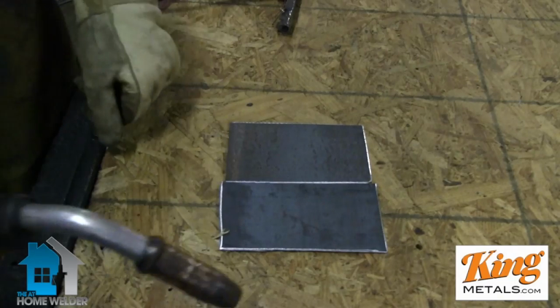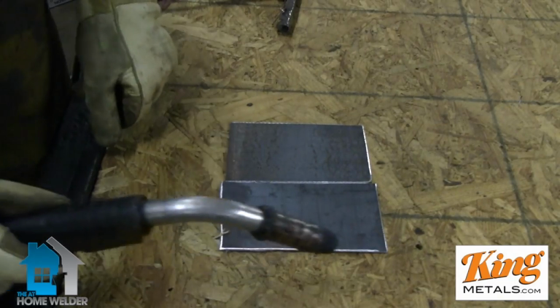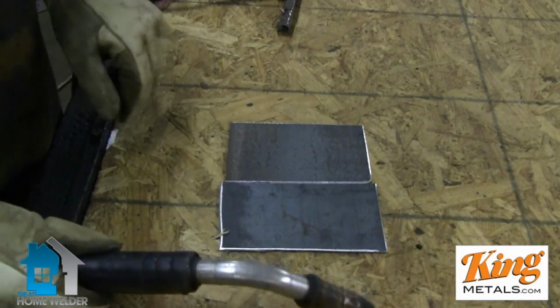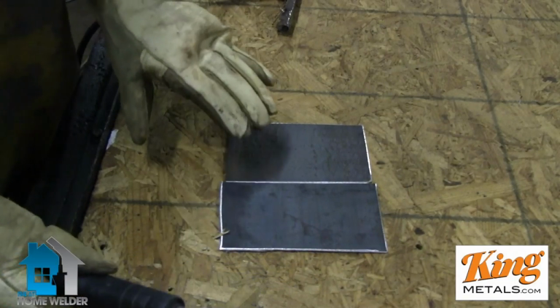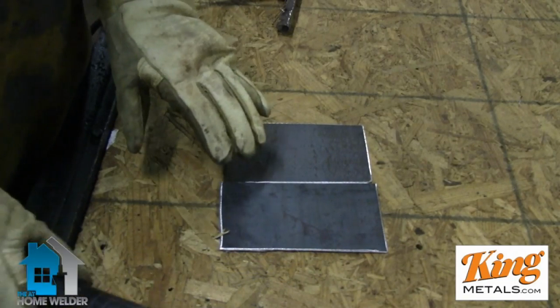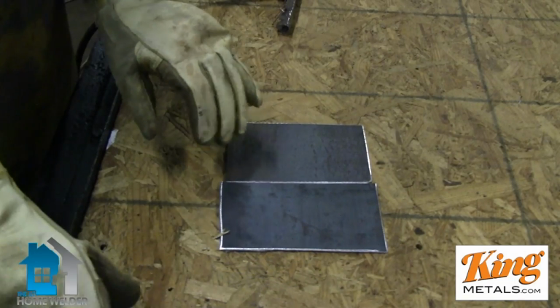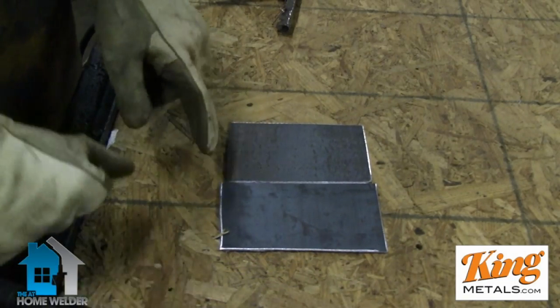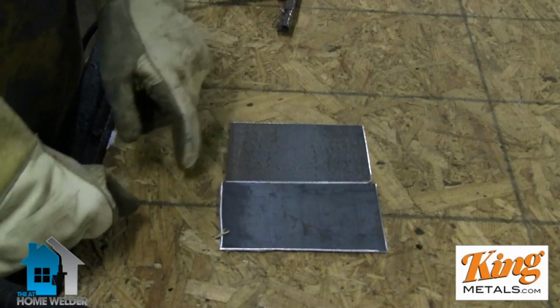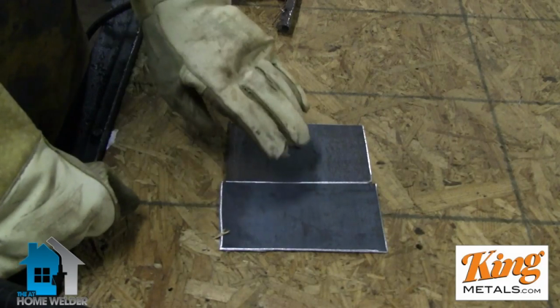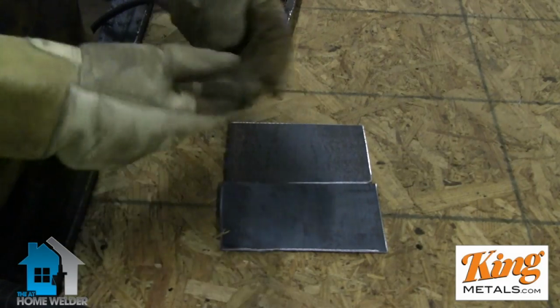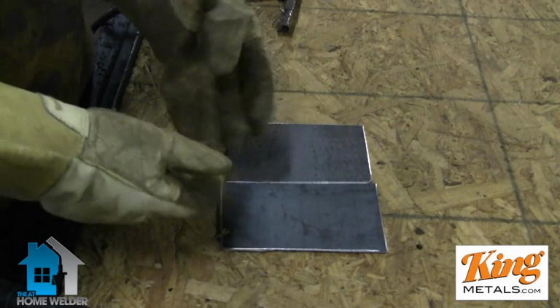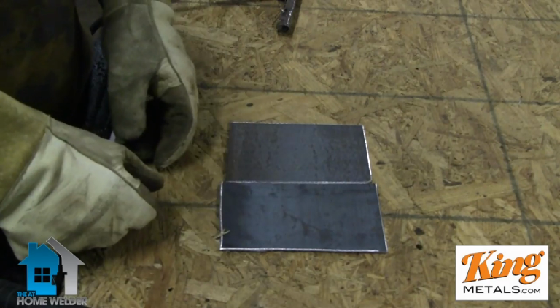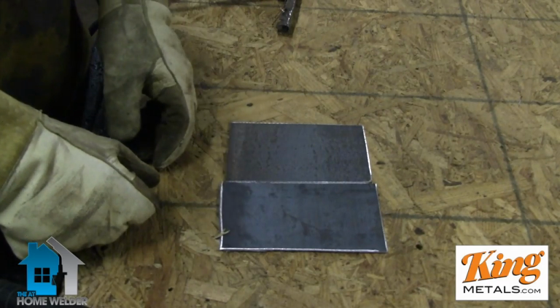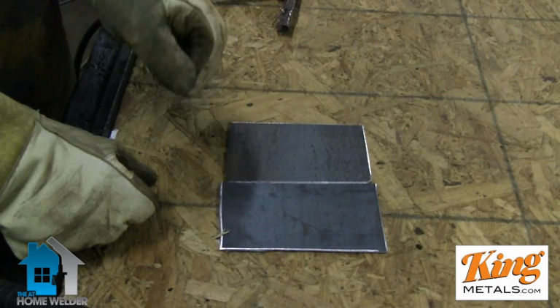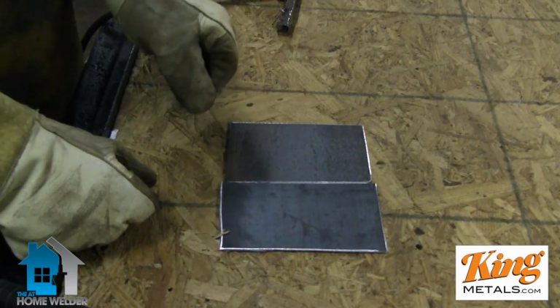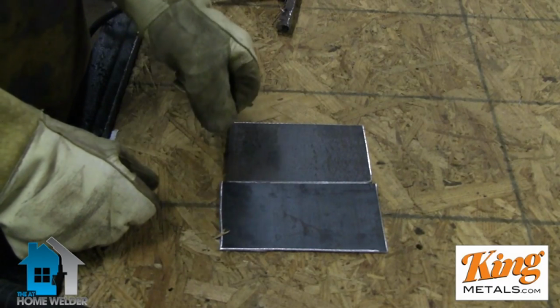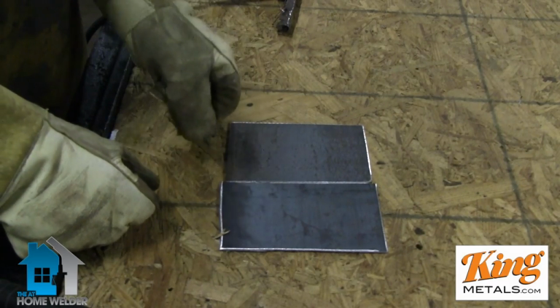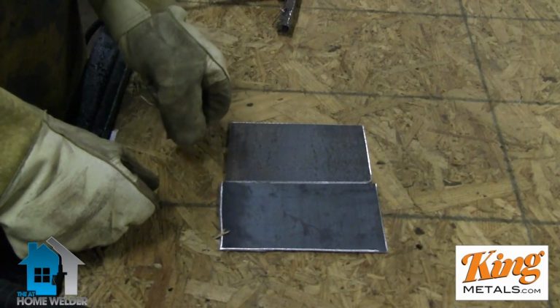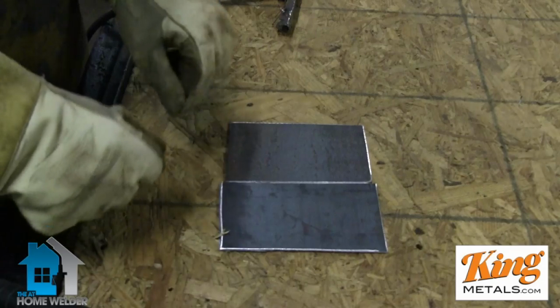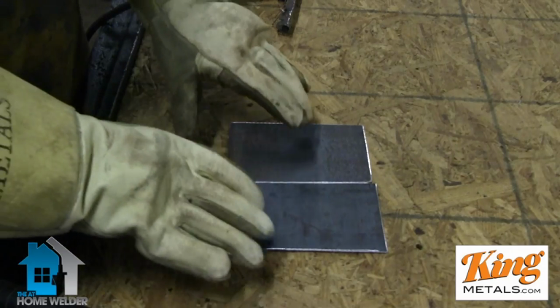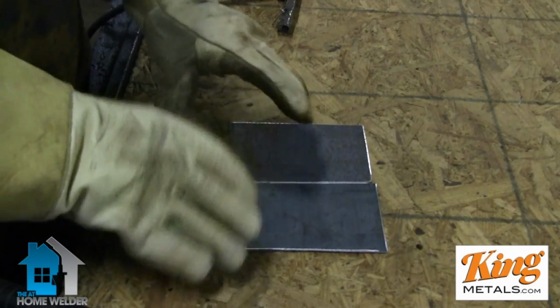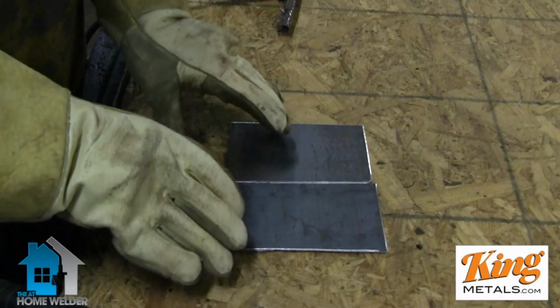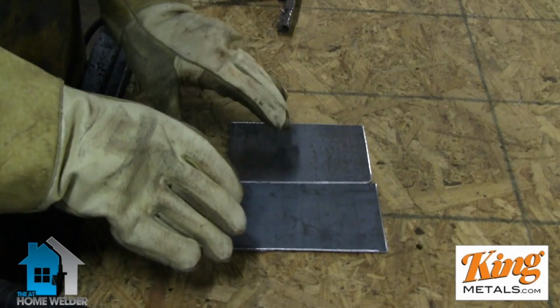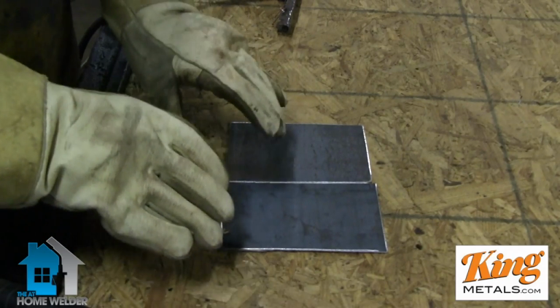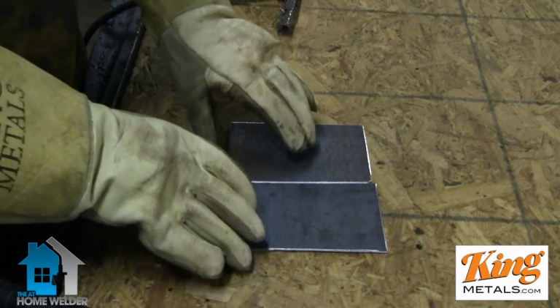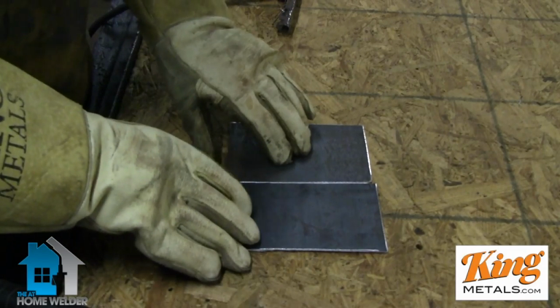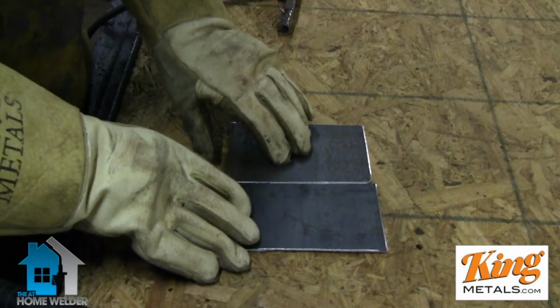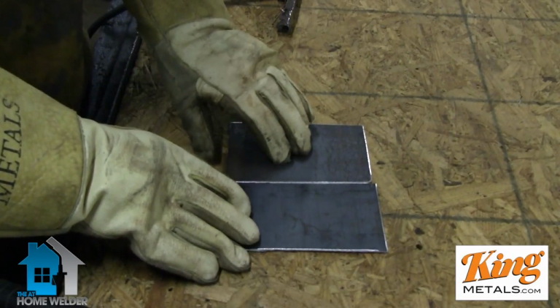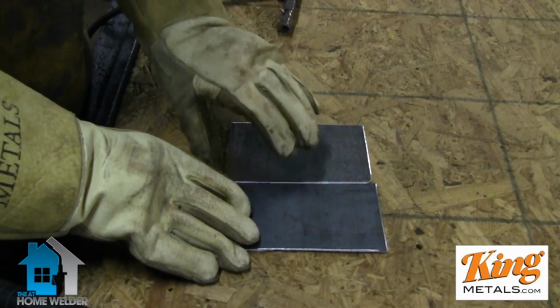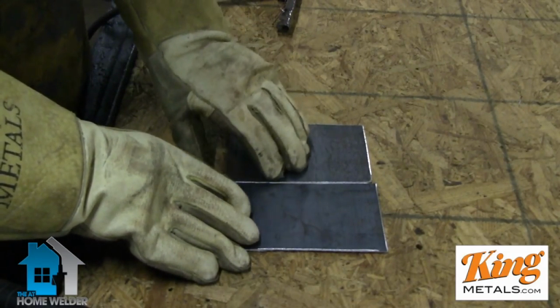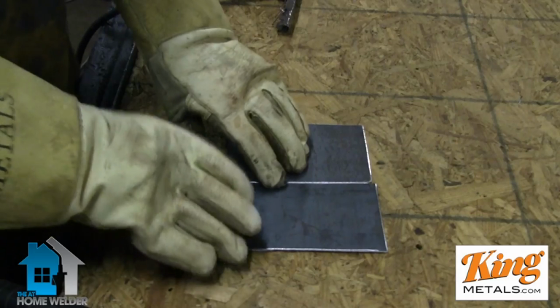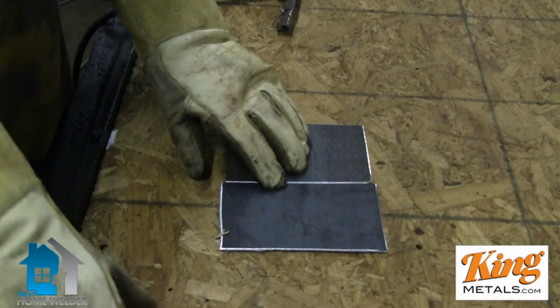Now the problem a lot of people have when tacking is that they don't tack it enough. You think because you're afraid of getting too much penetration that you're going to weld the thing together. But the problem is most people don't get enough — you have to have some kind of penetration.